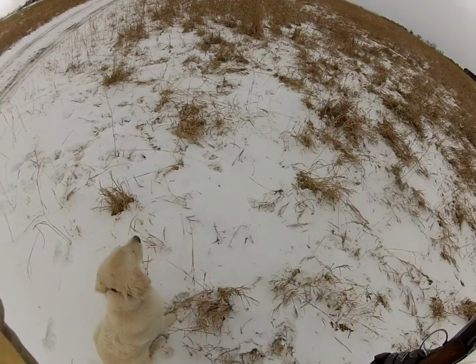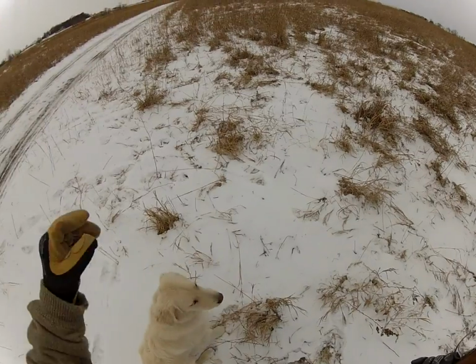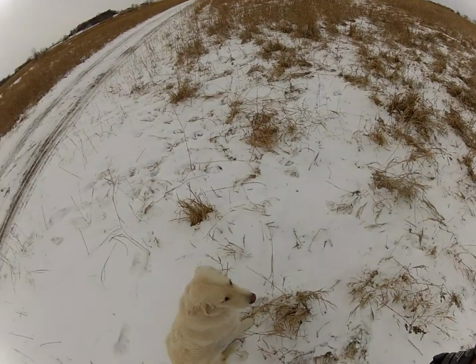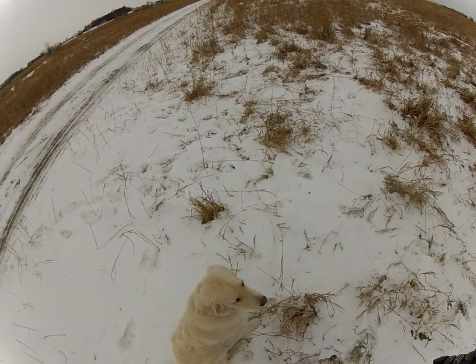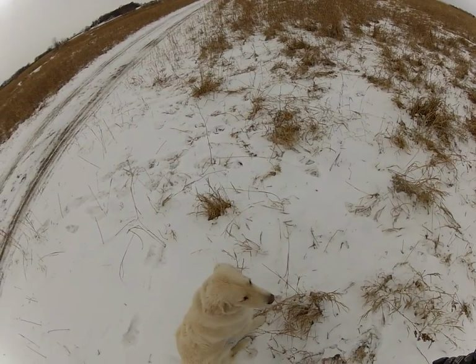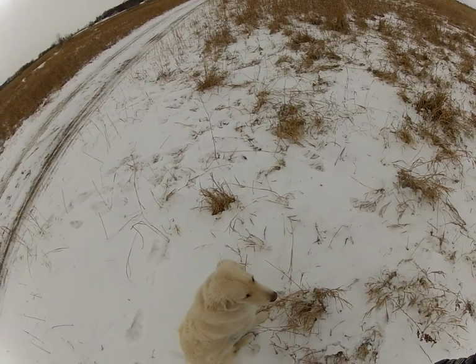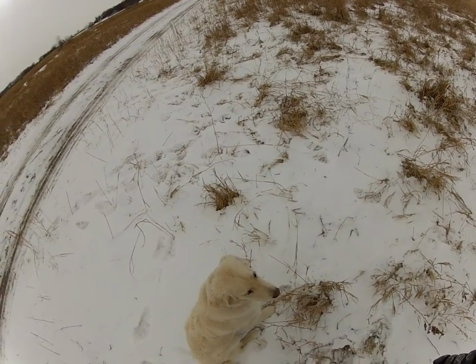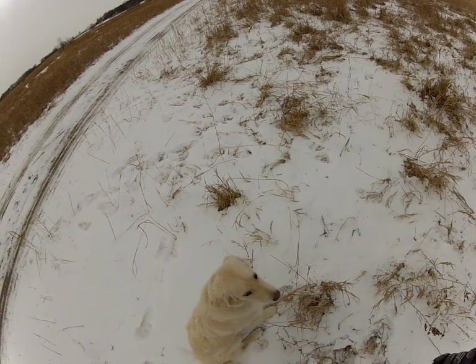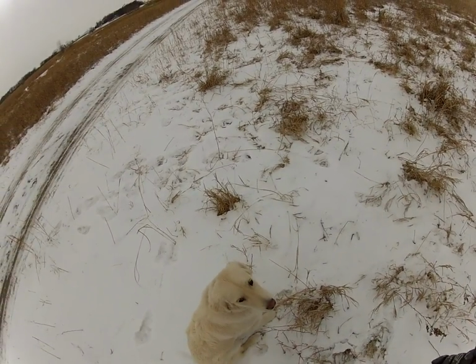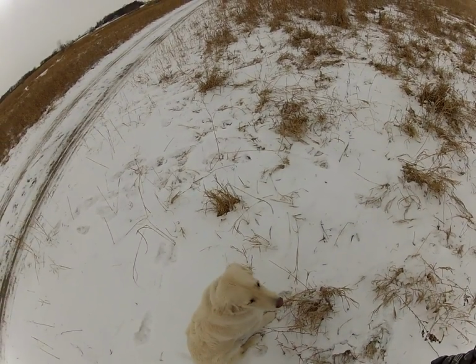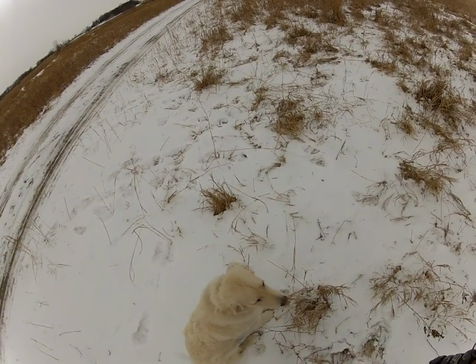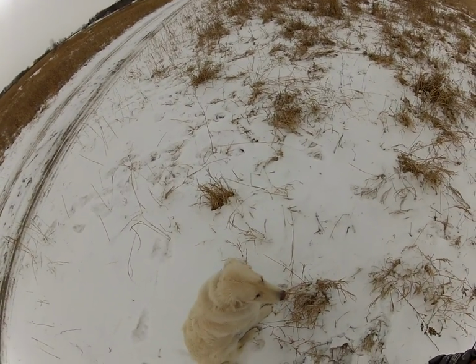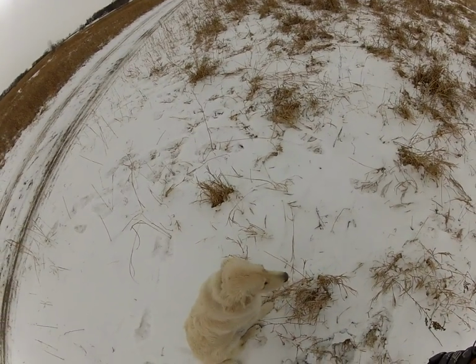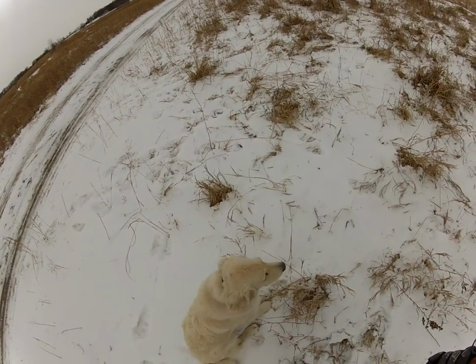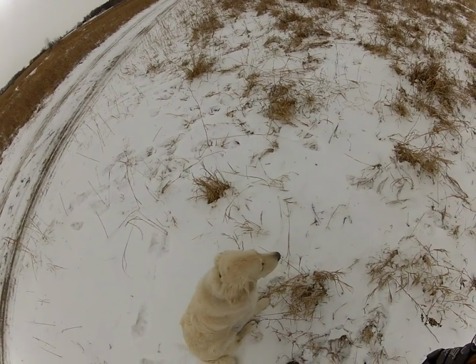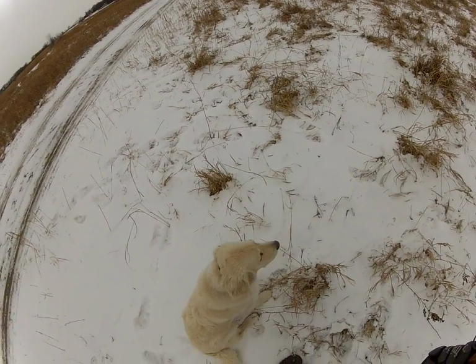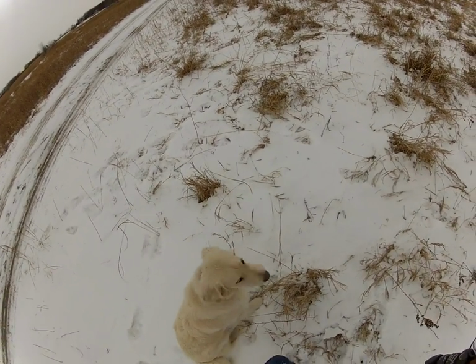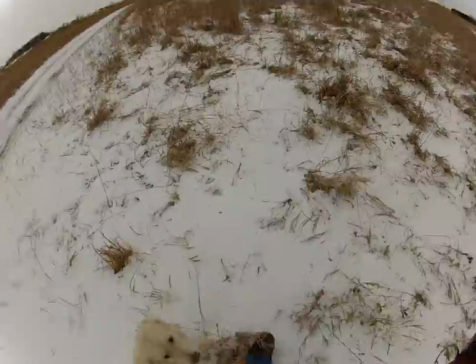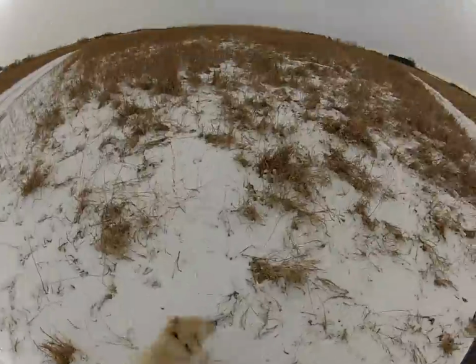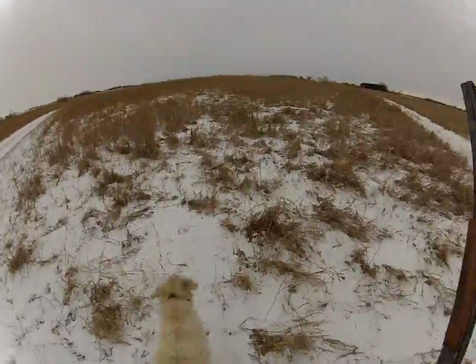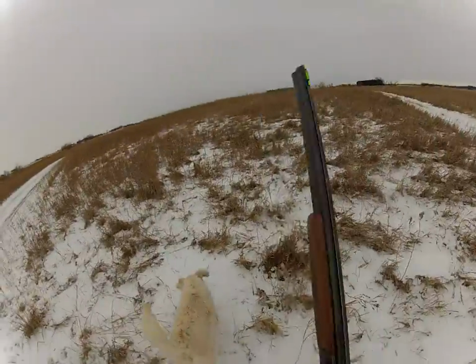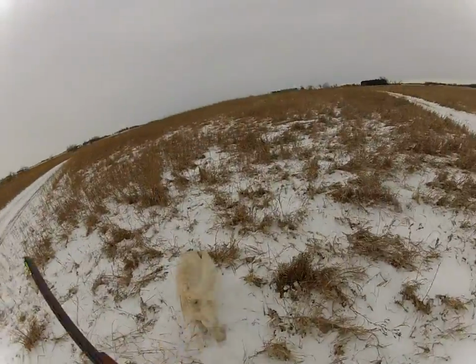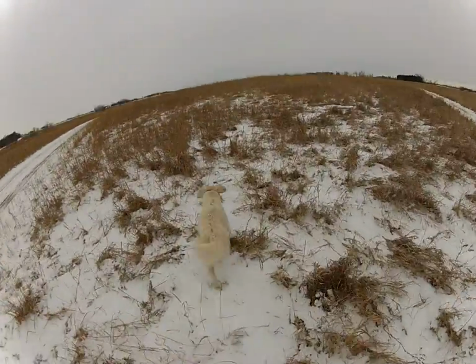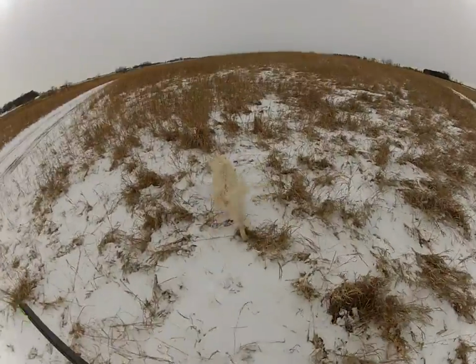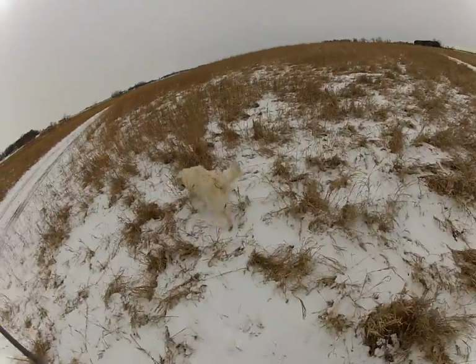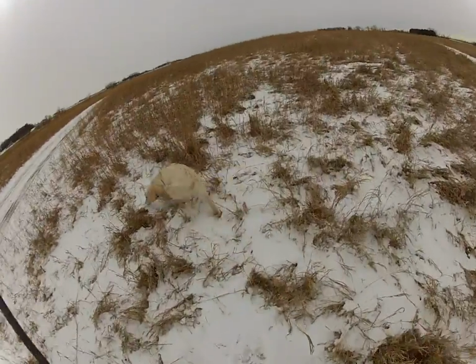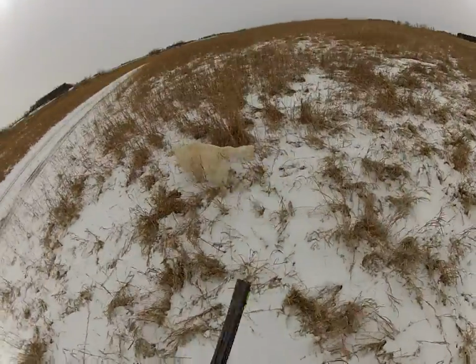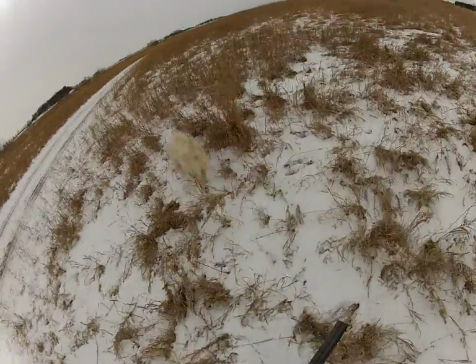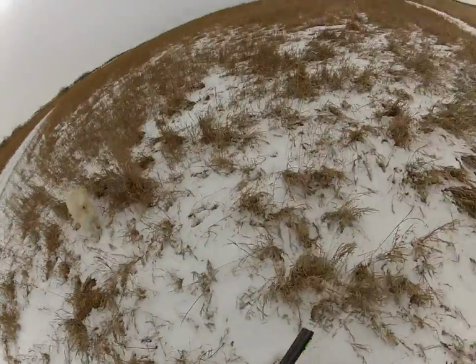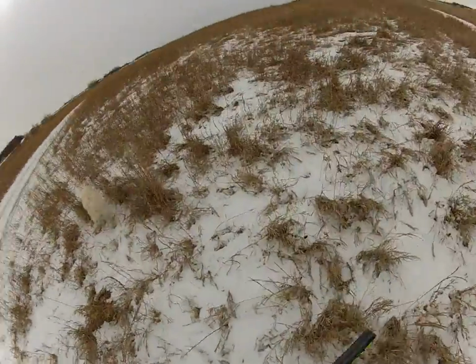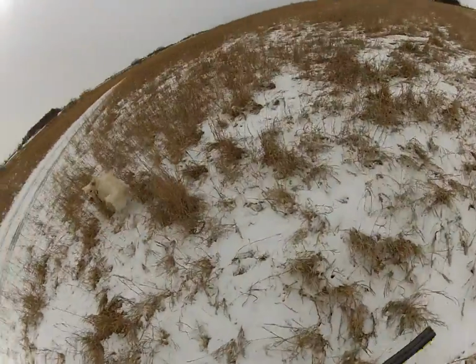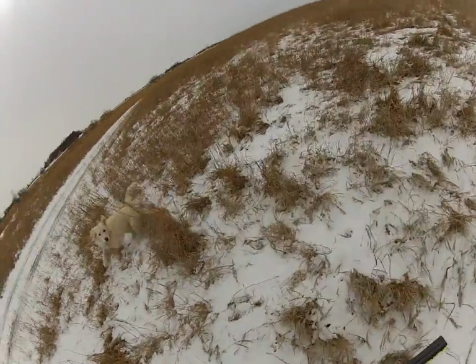This is Gage, owned by Tracy Plessinger of South Dakota. Hunt him up! Hunt him up, Gage! Let's go!